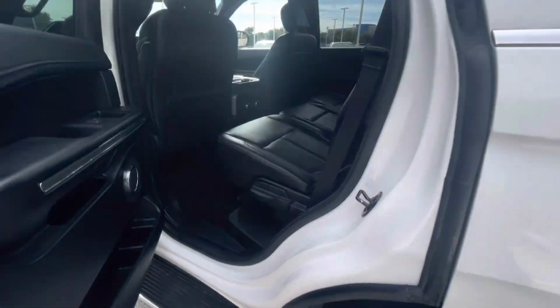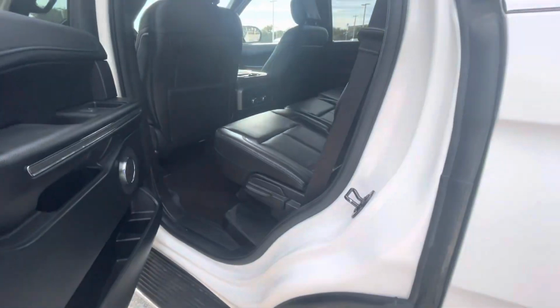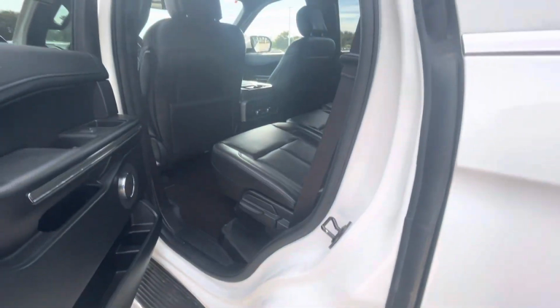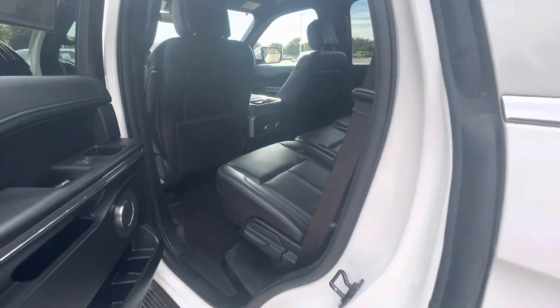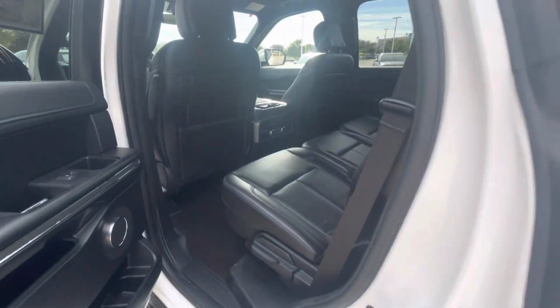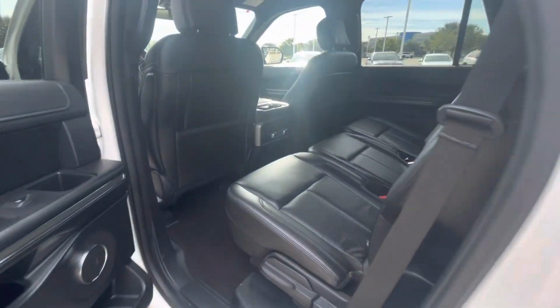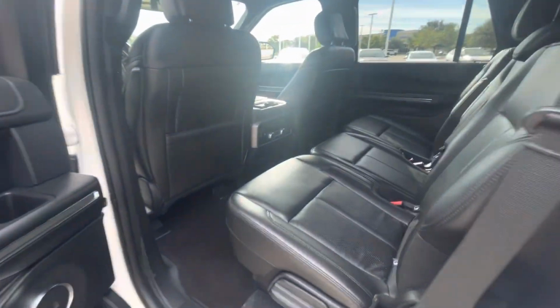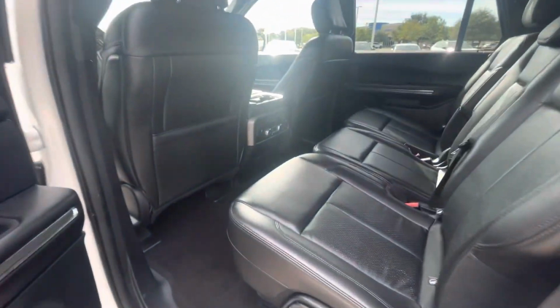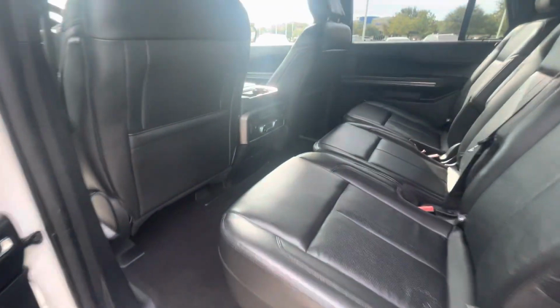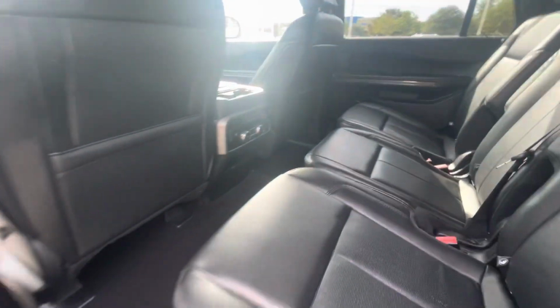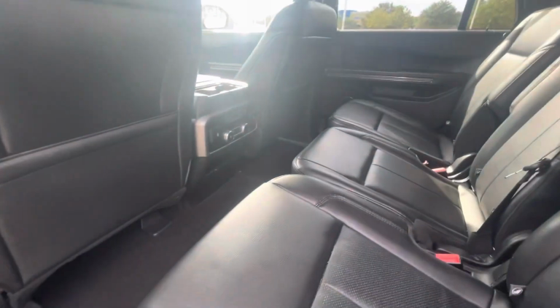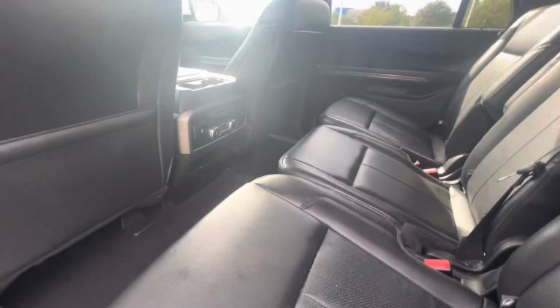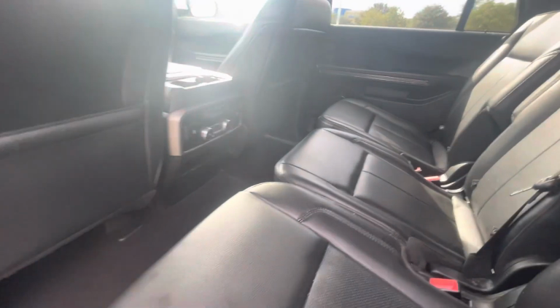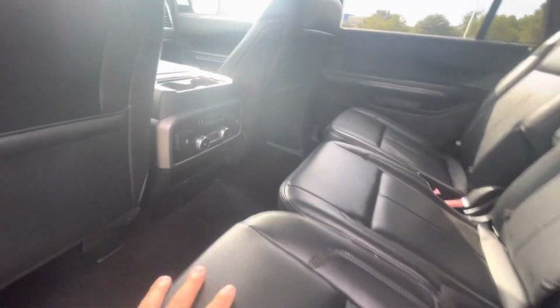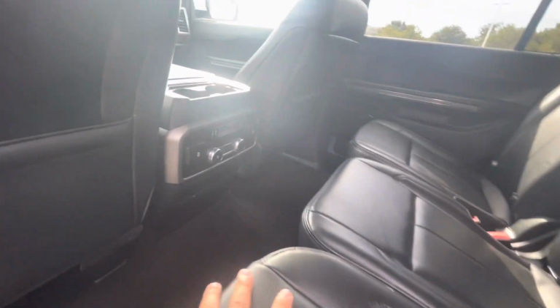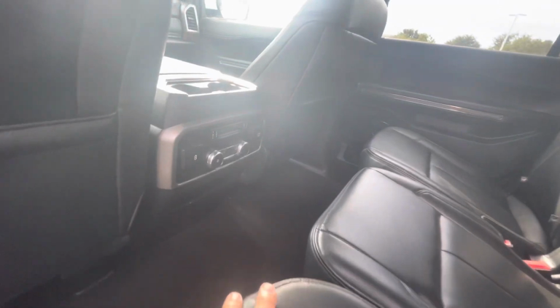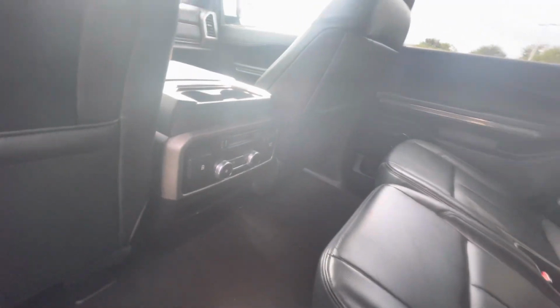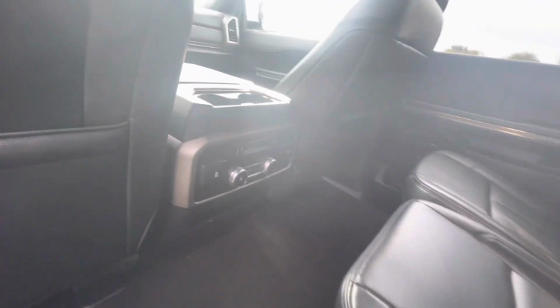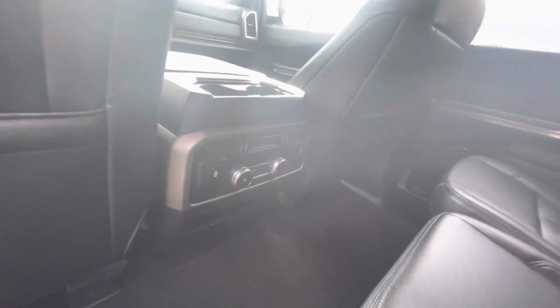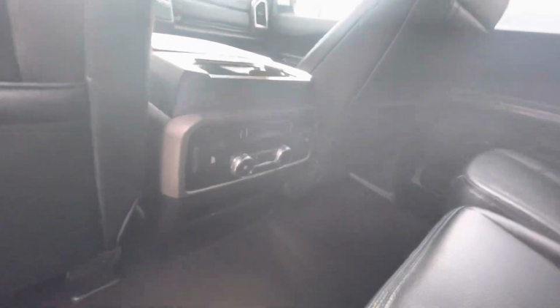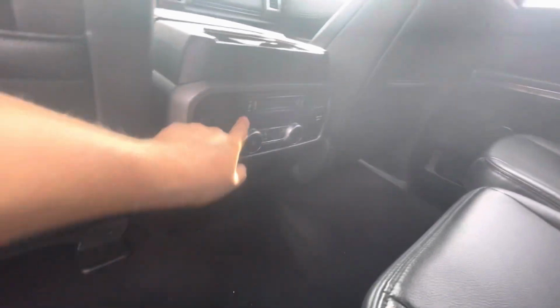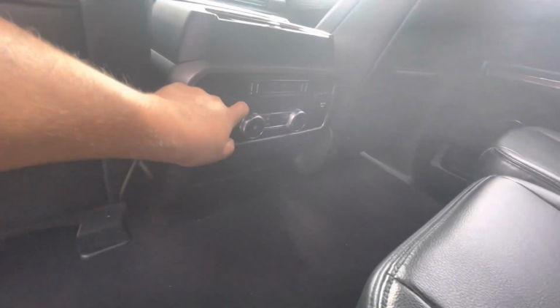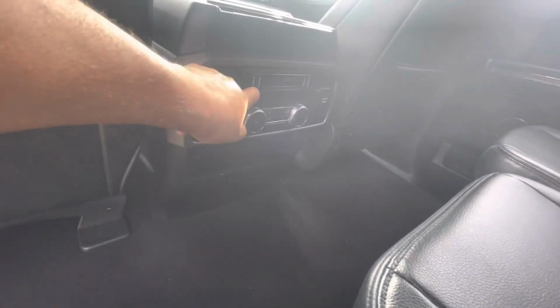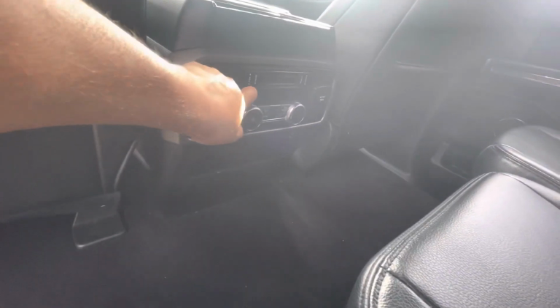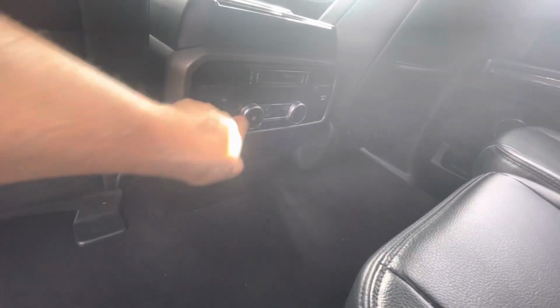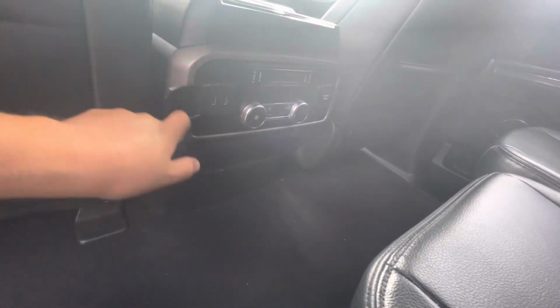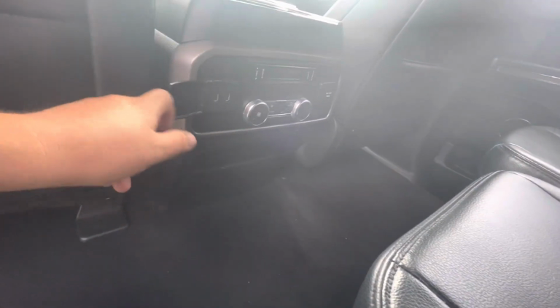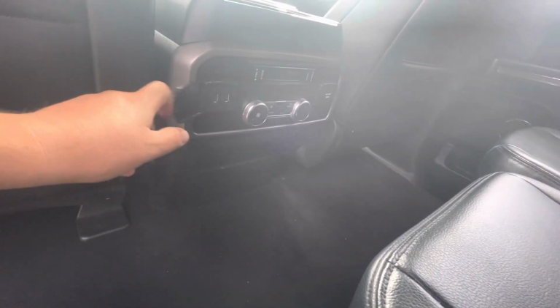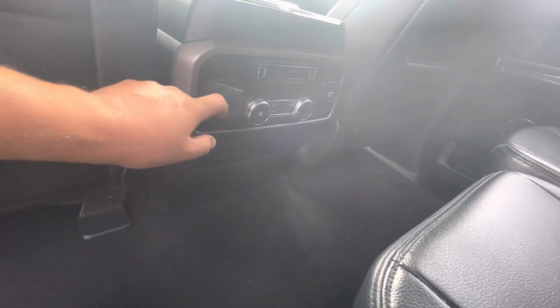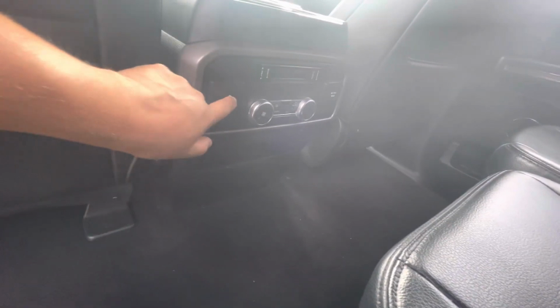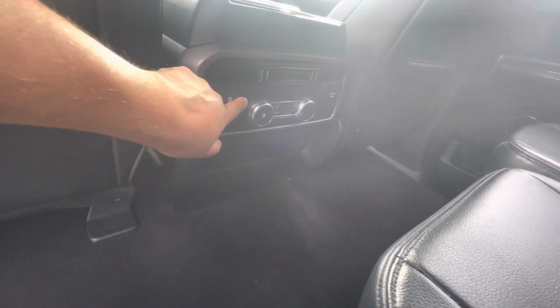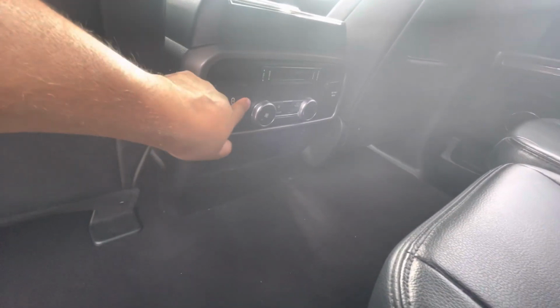It's got a 110 volt plug in the back, as well as two USBs.